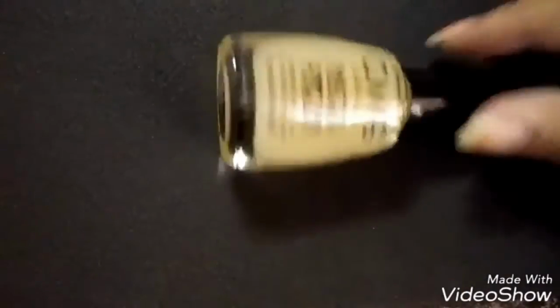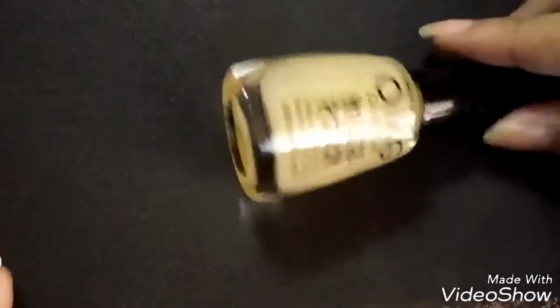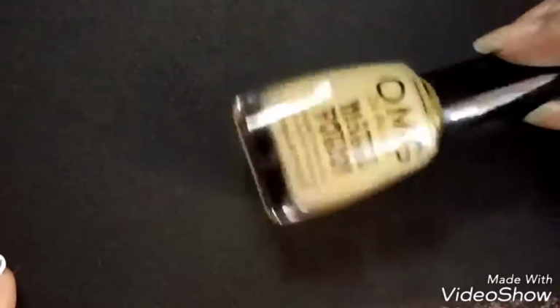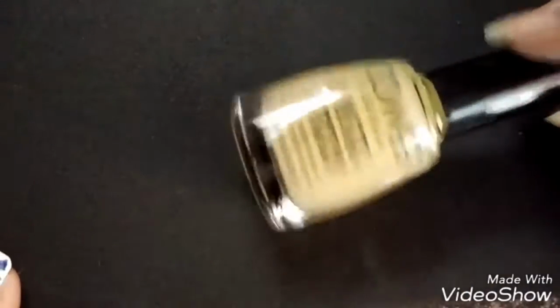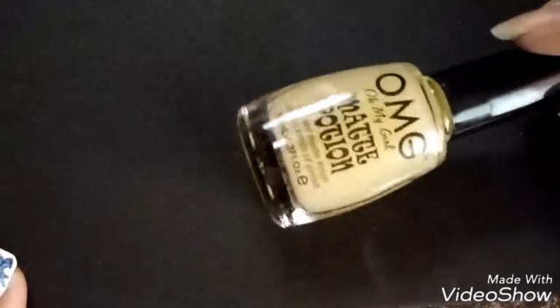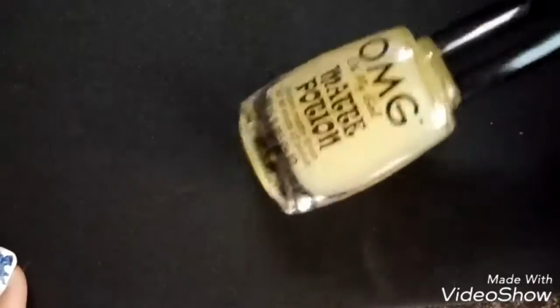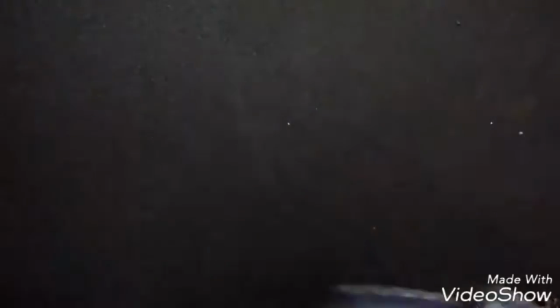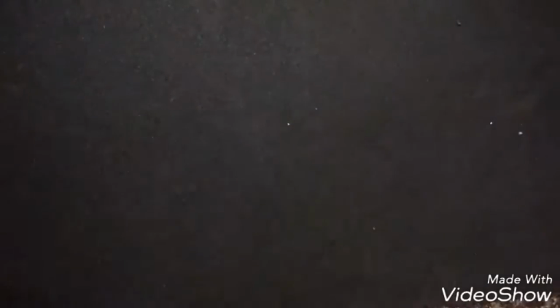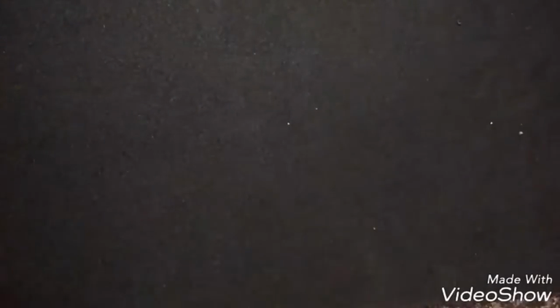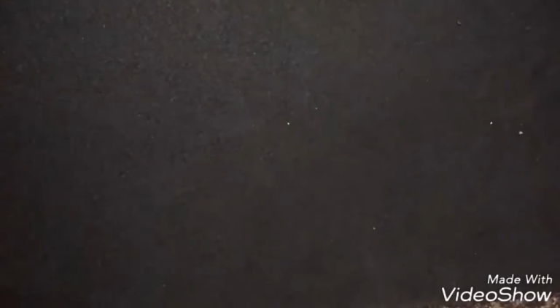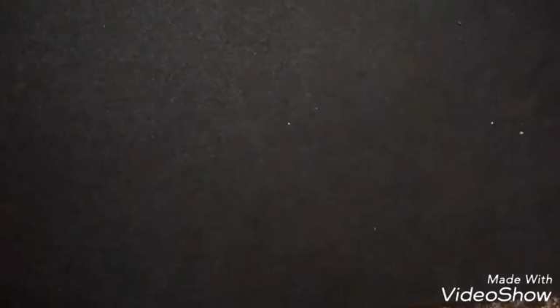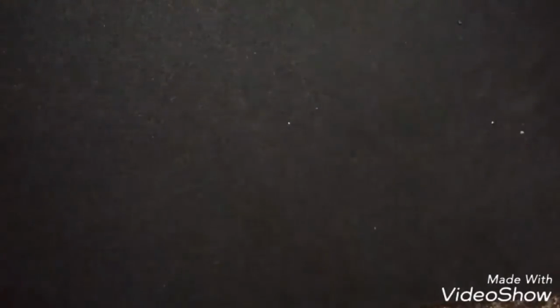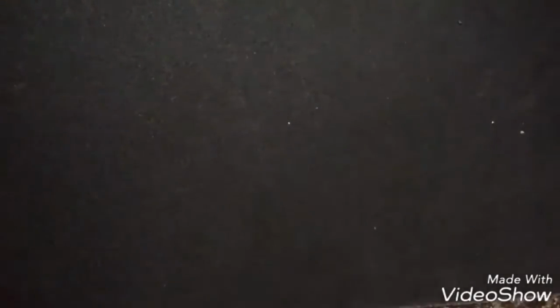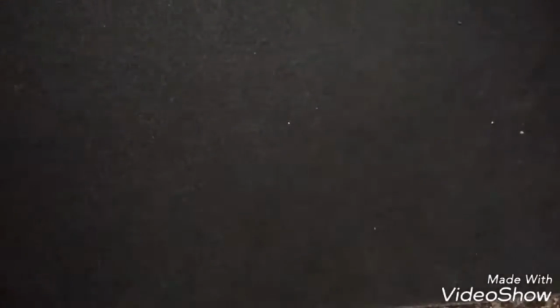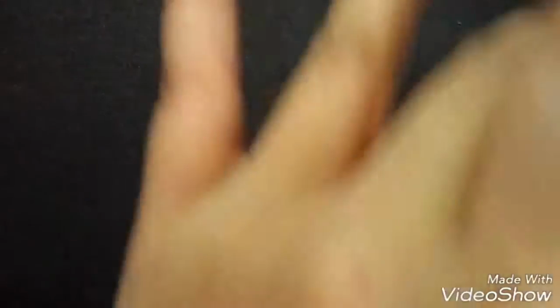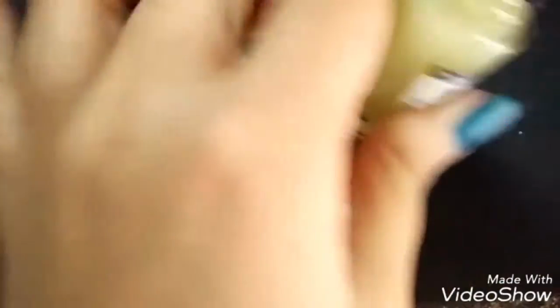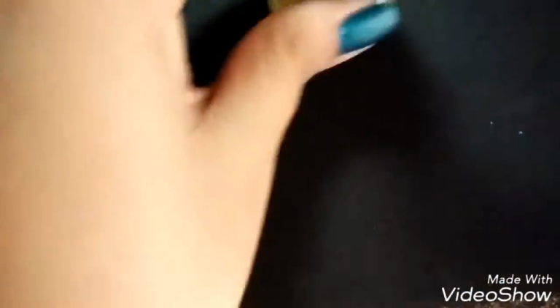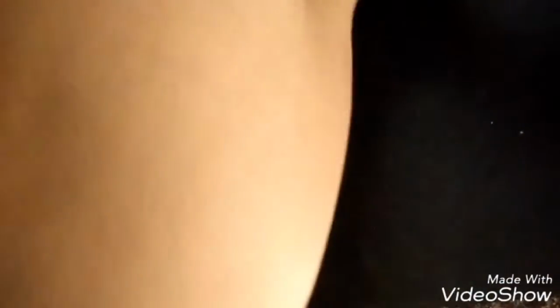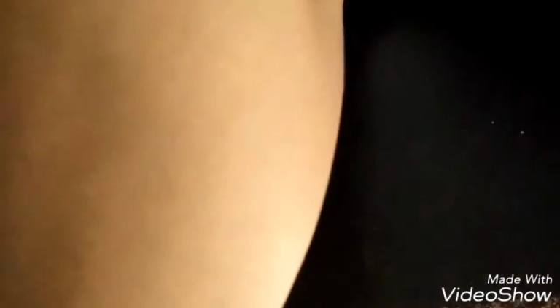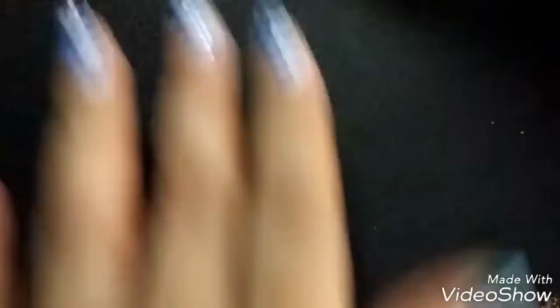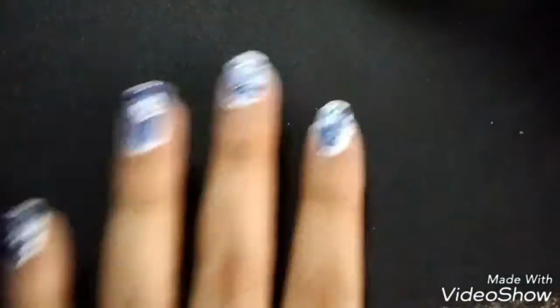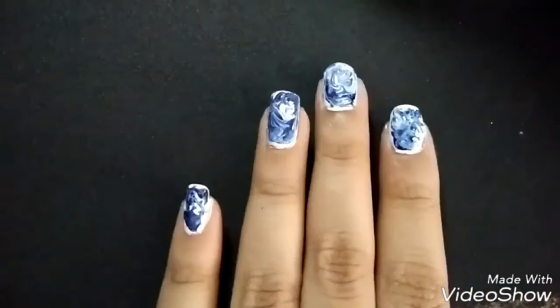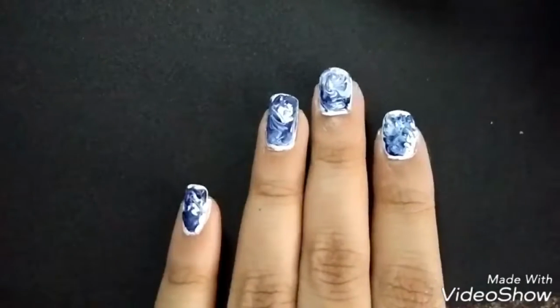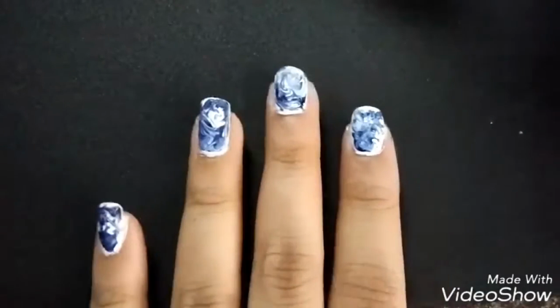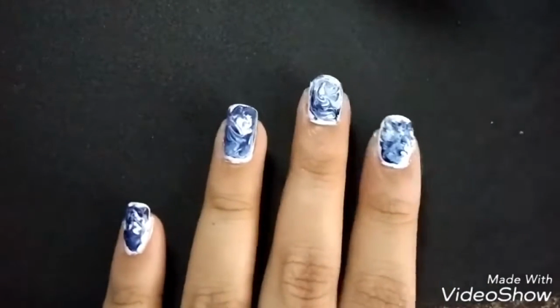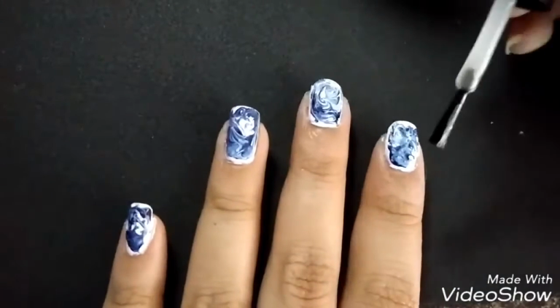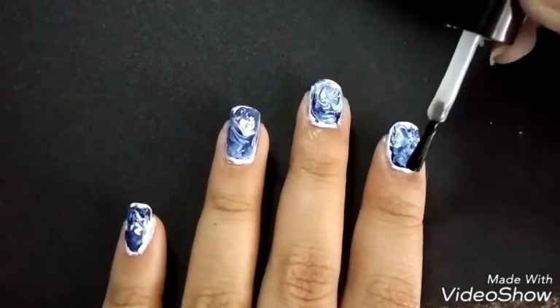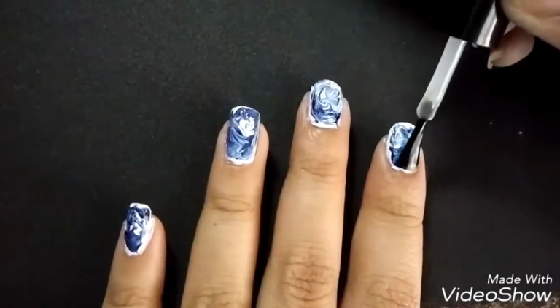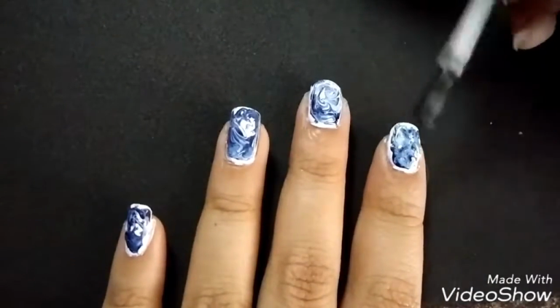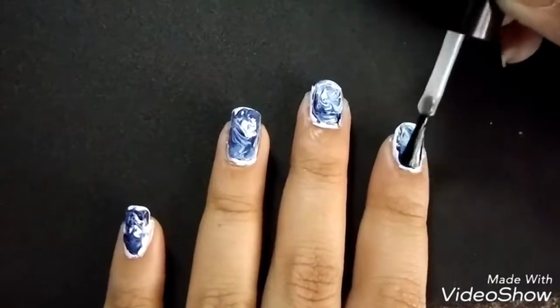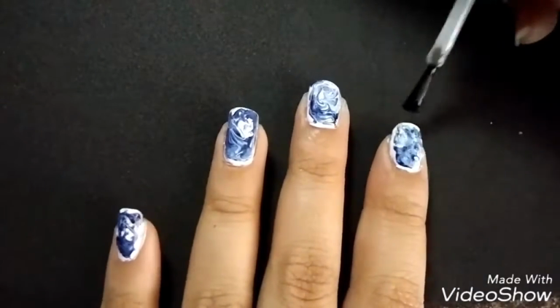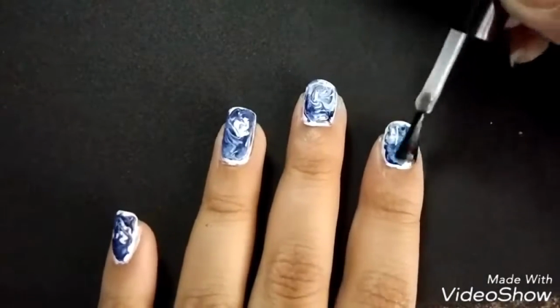I then top it off with OMG Matte Potion. It says matte, but it gives actually a satin finish to it.